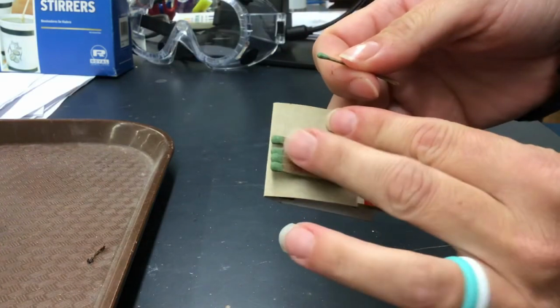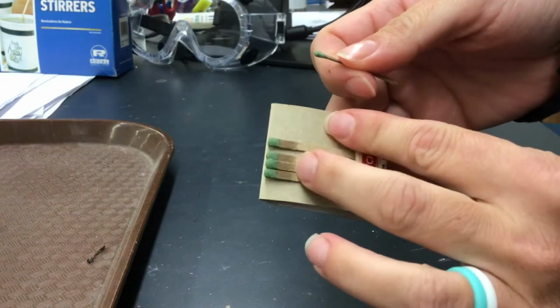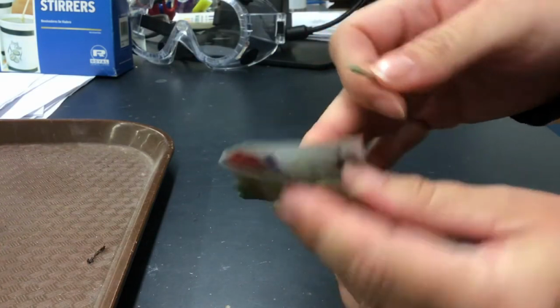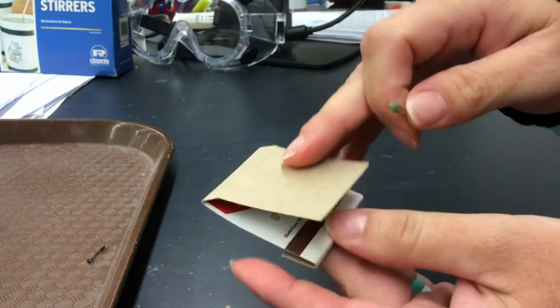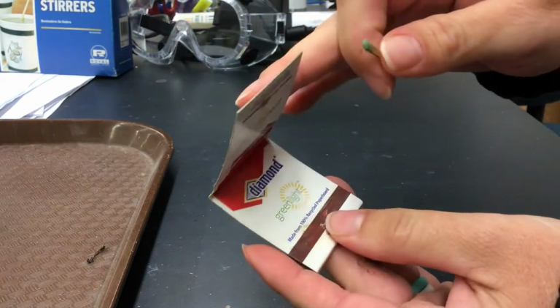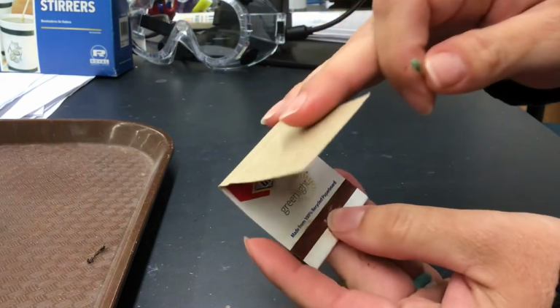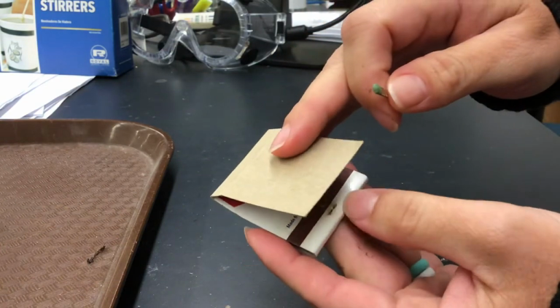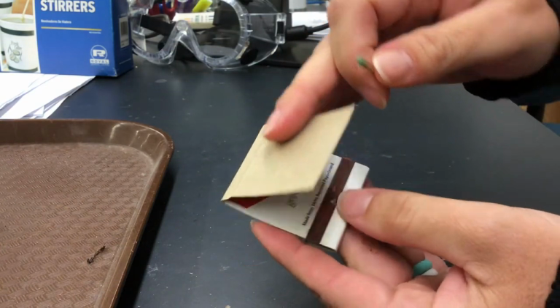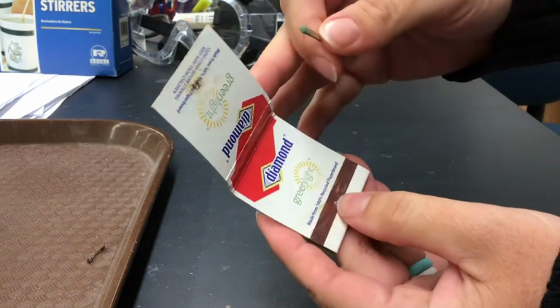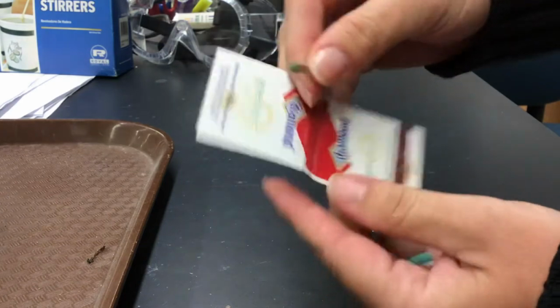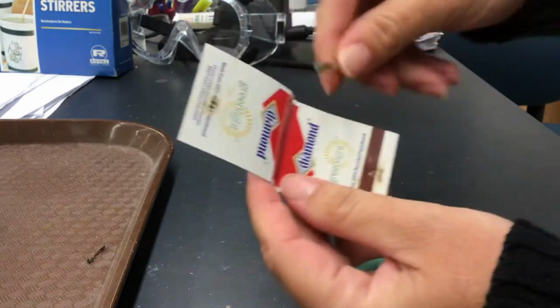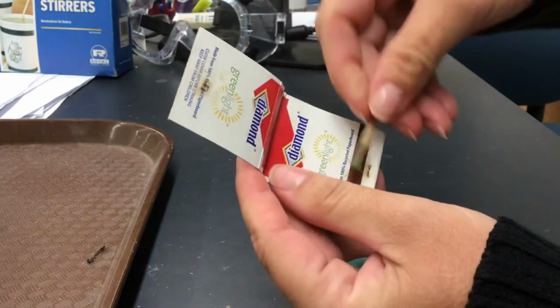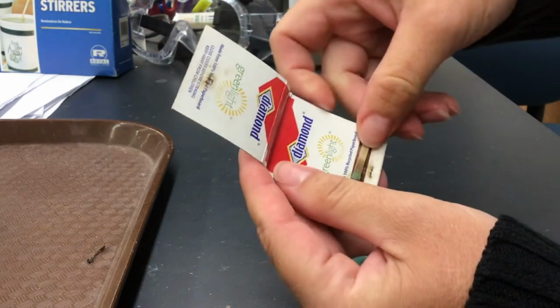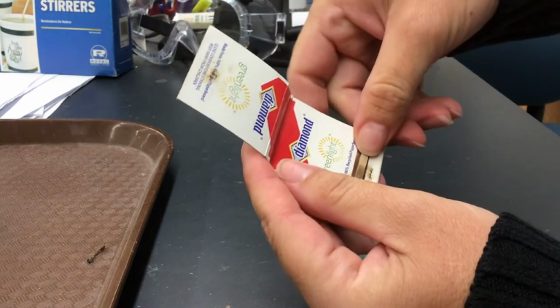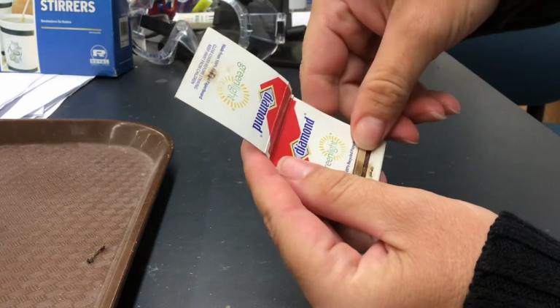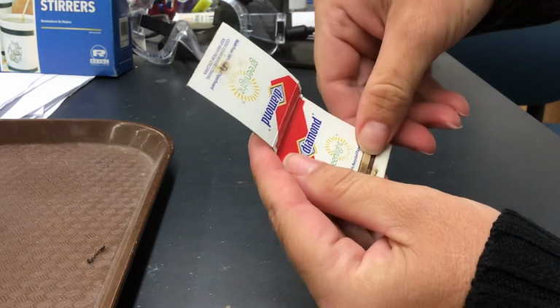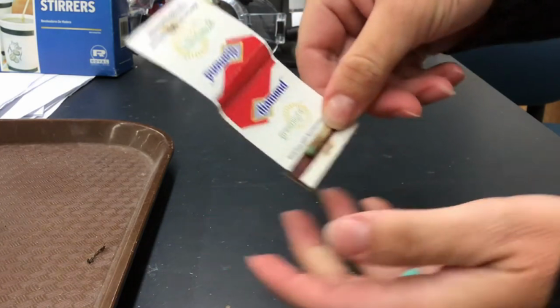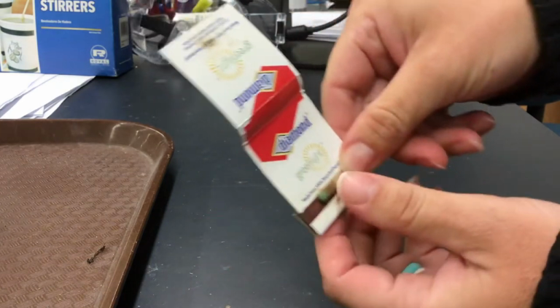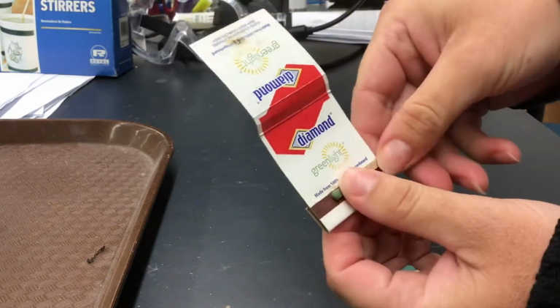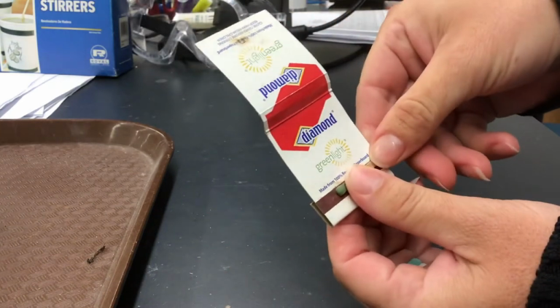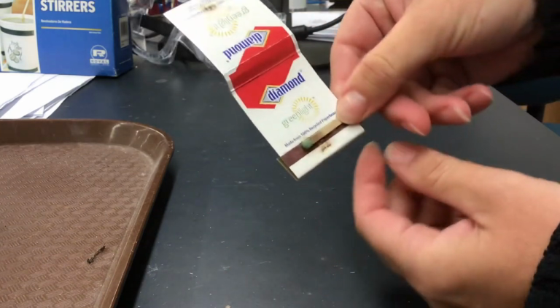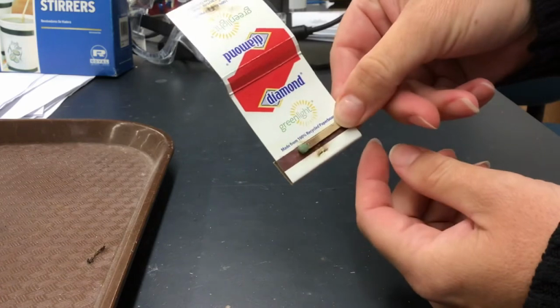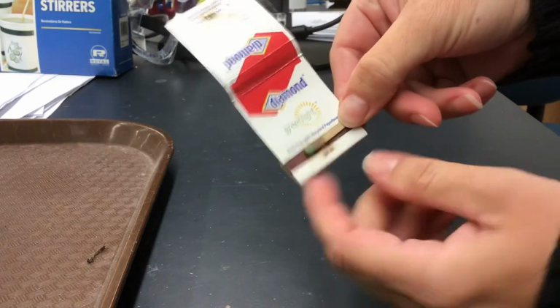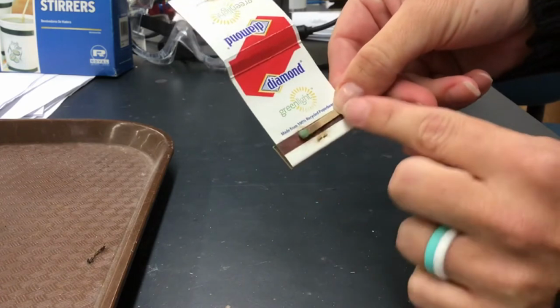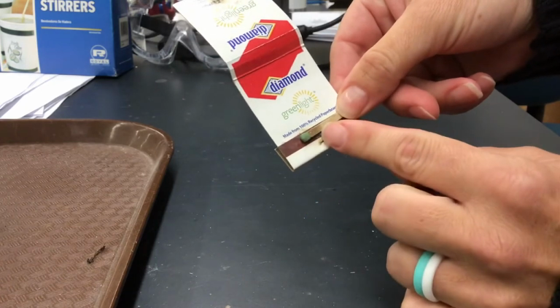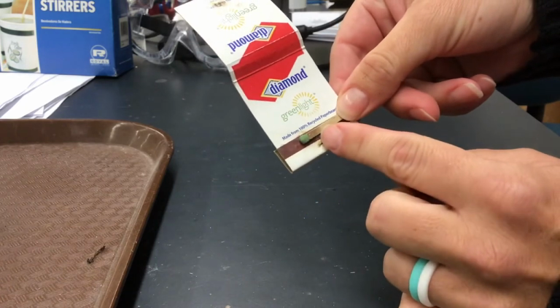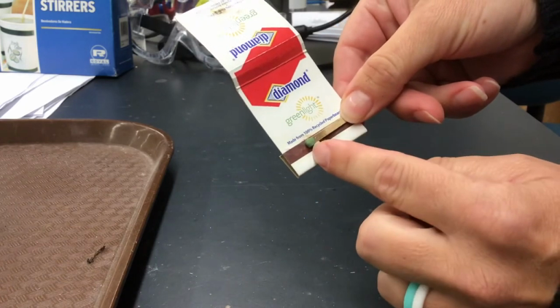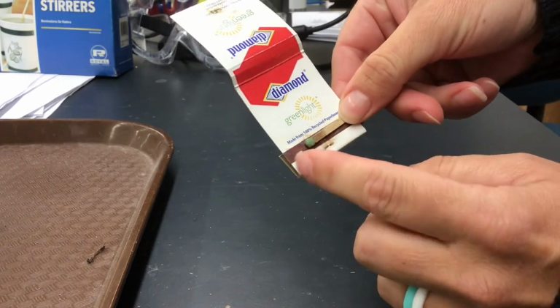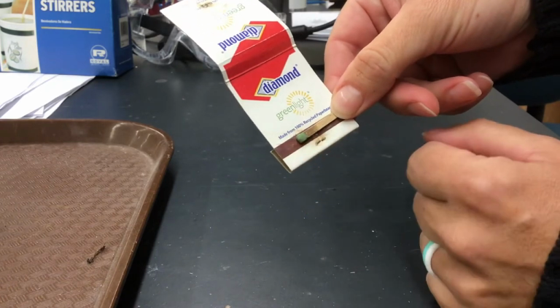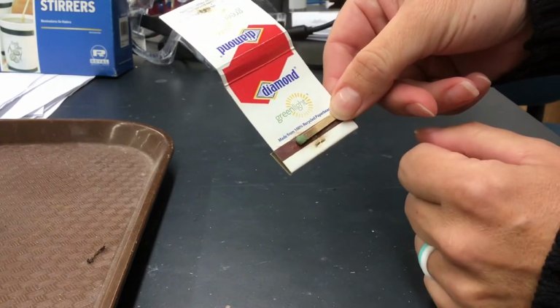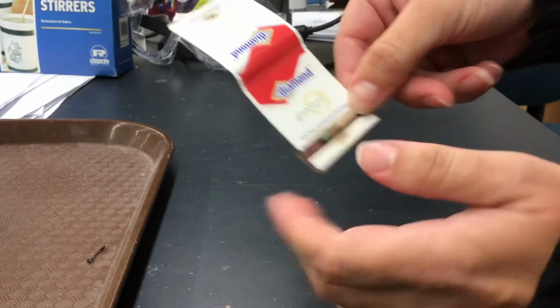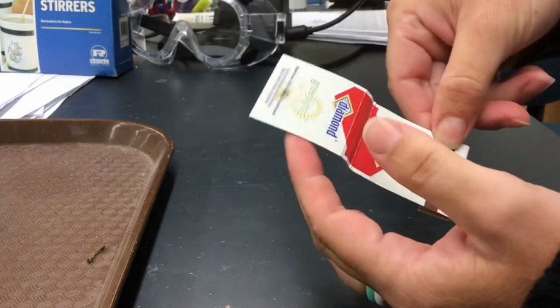So you still have the matches revealed. You fold the matchbook over, and then what you're going to do is place the match that you want to light on that striking pad, but you want to place it so it's a little more than half — about three quarters — onto the striking pad.